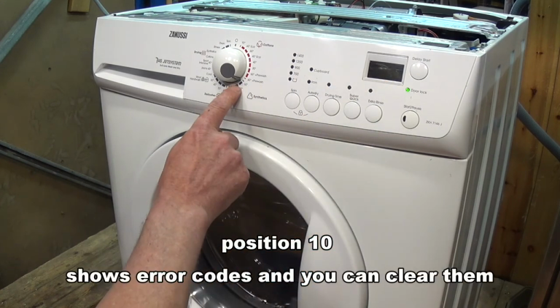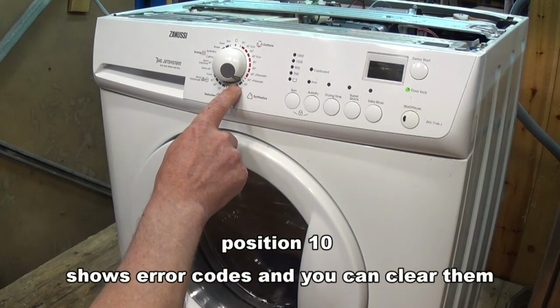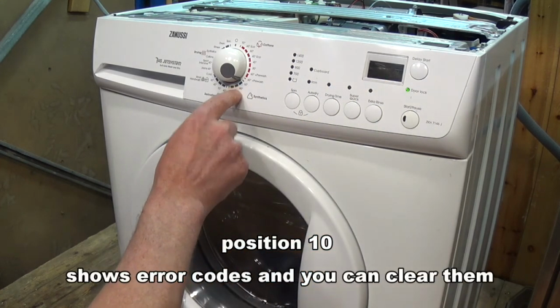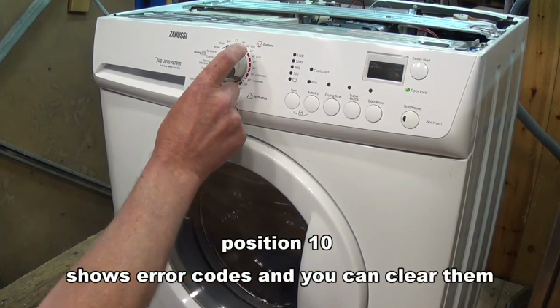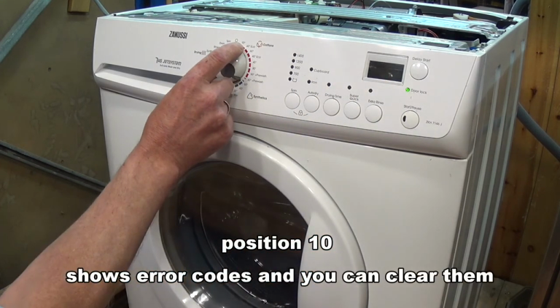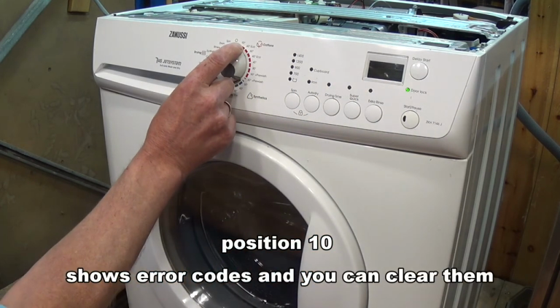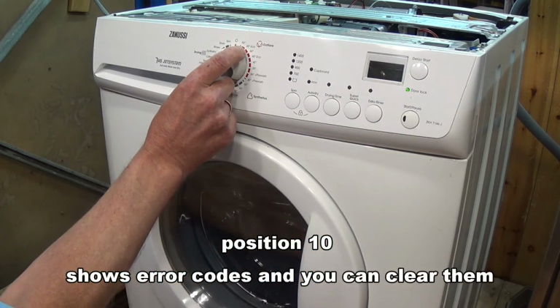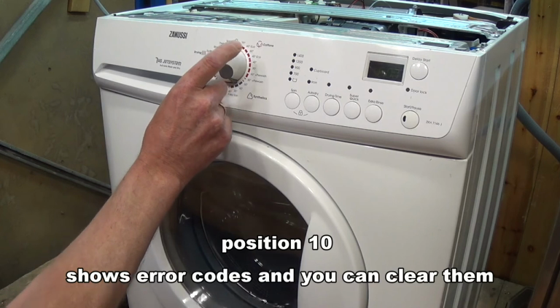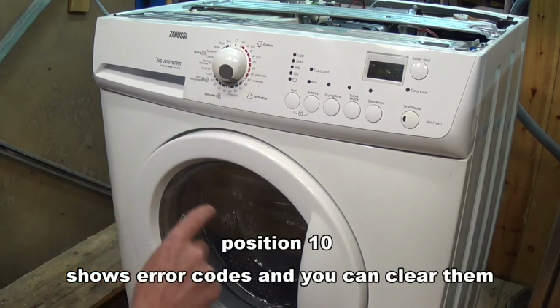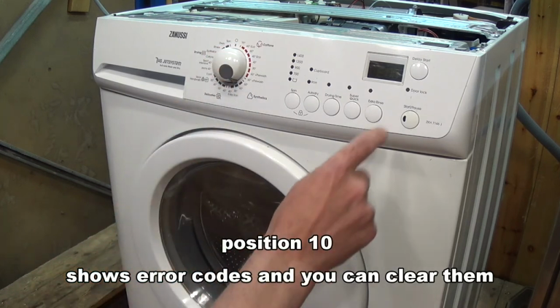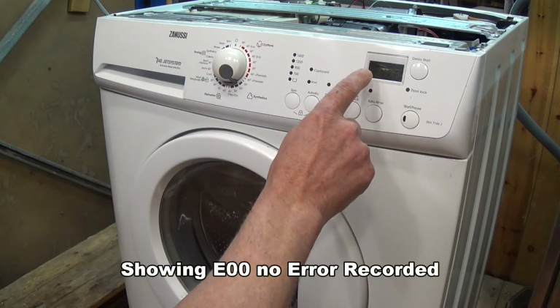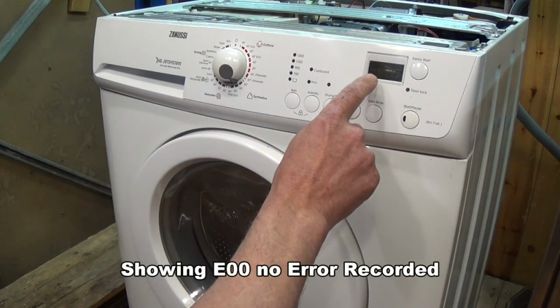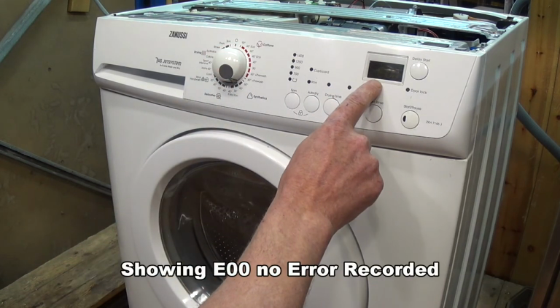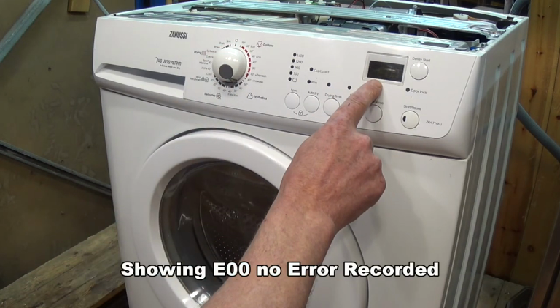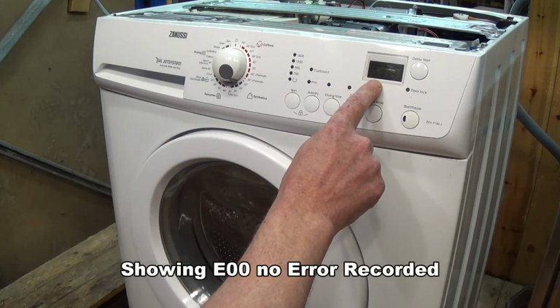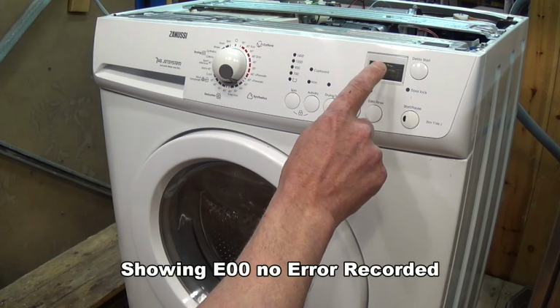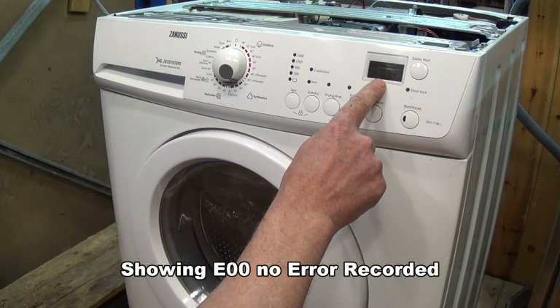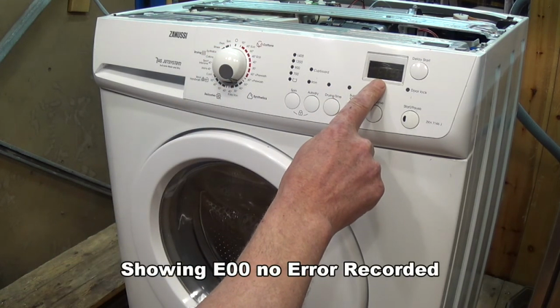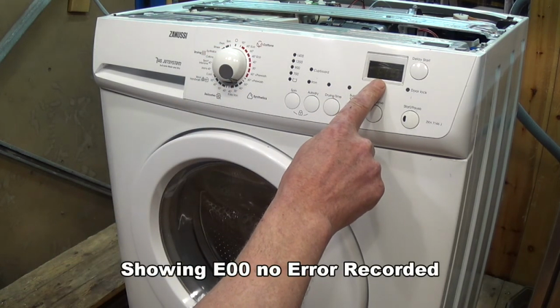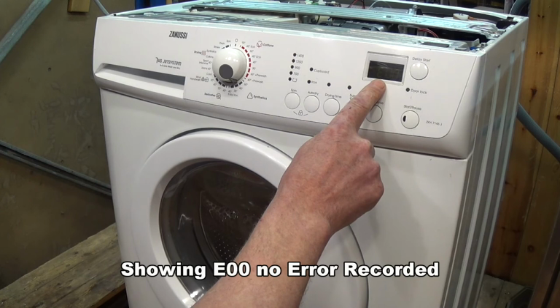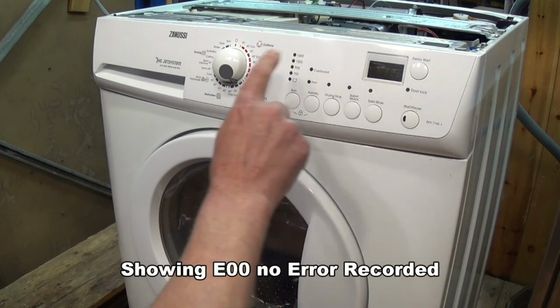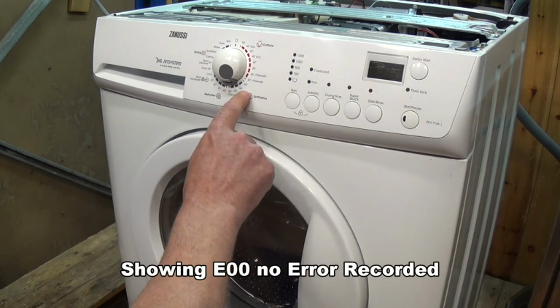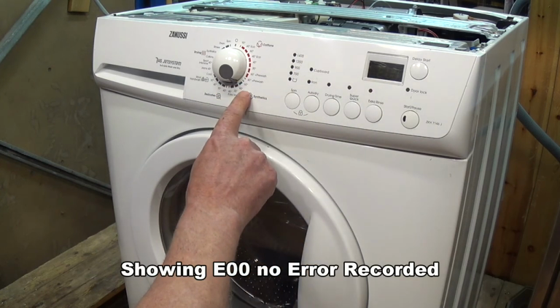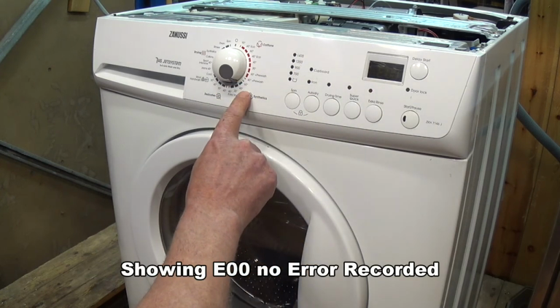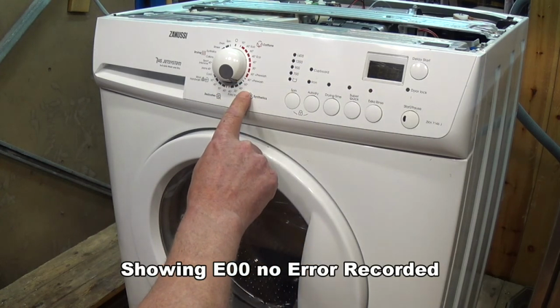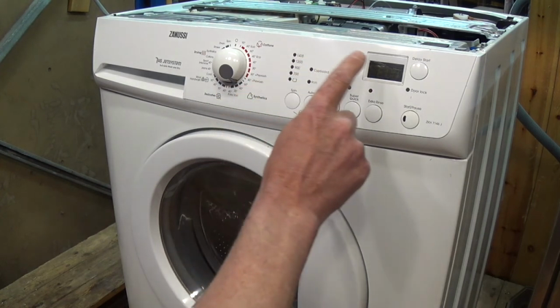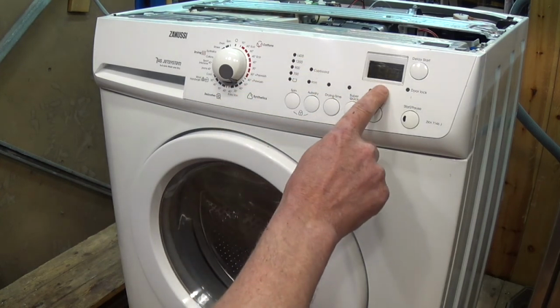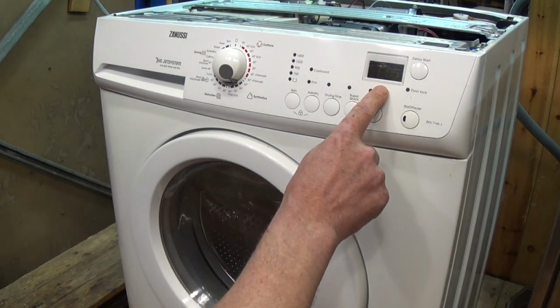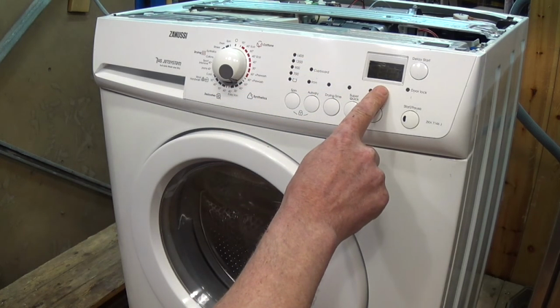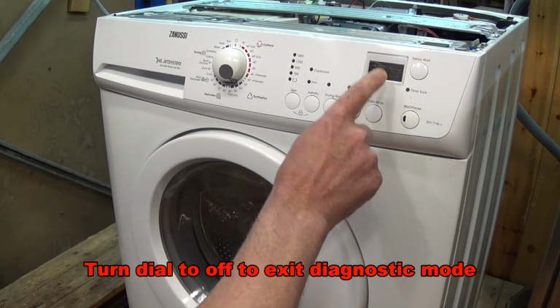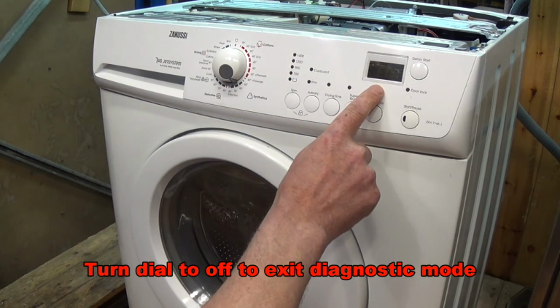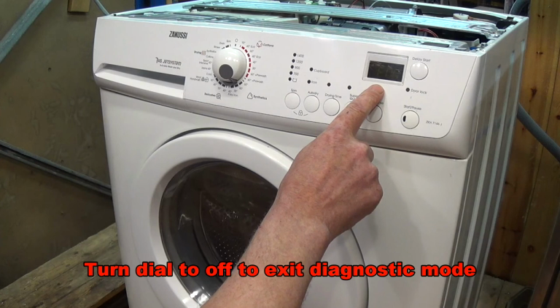Position 10, as I showed you earlier, will show us the last recorded error code. As I've already cleared the error code in the earlier part of the video, this is all done.